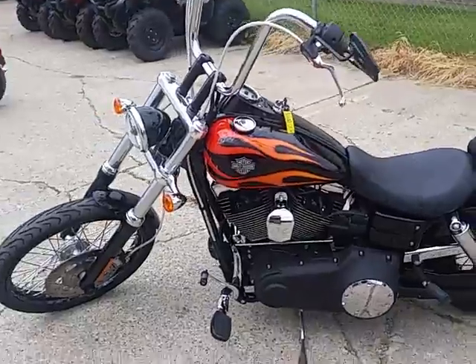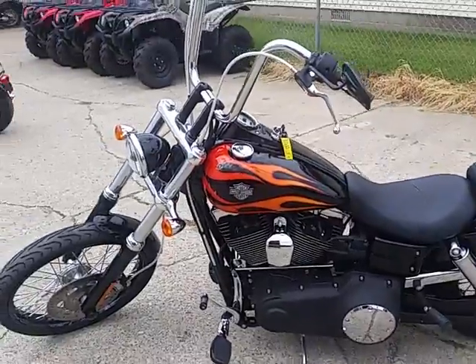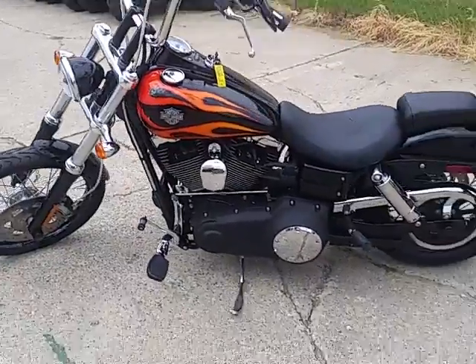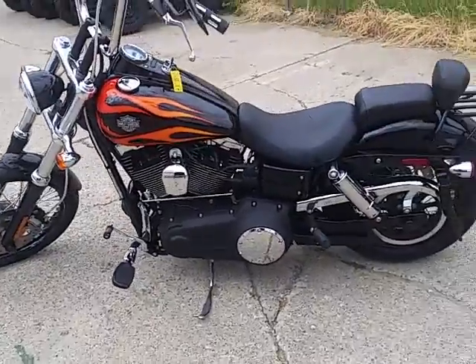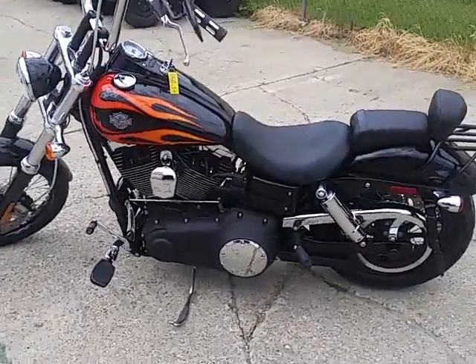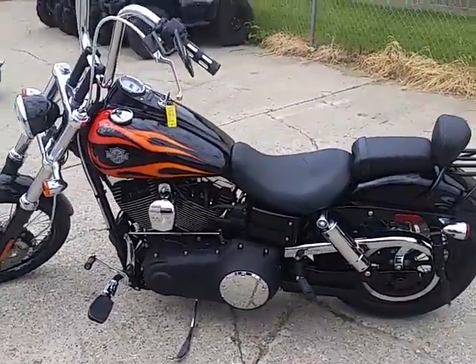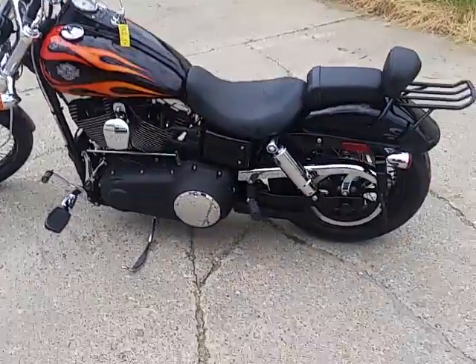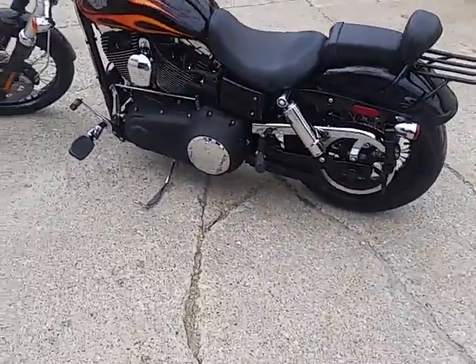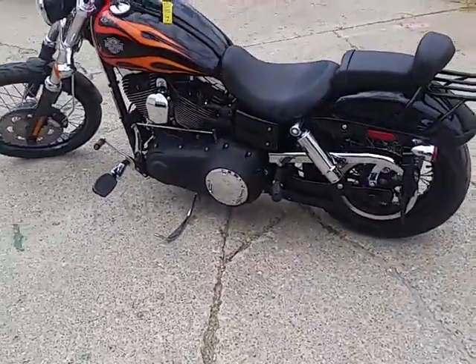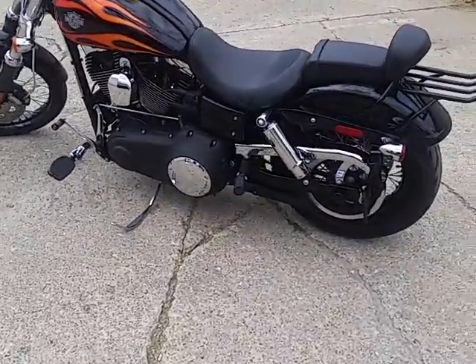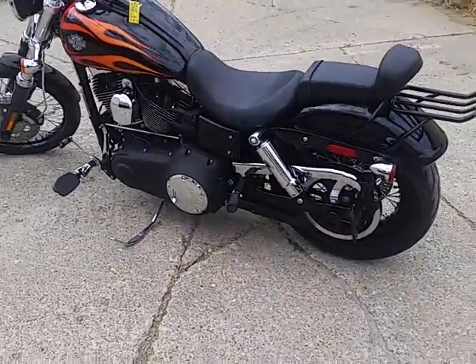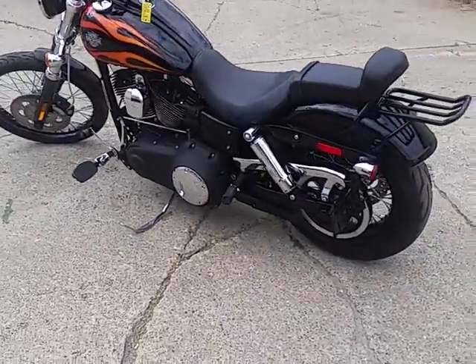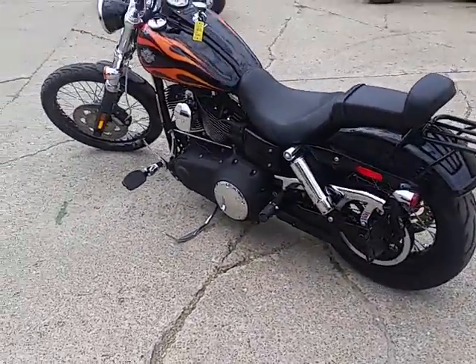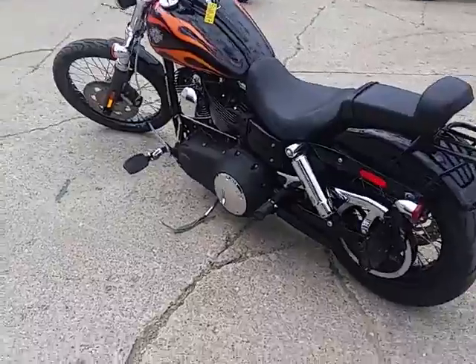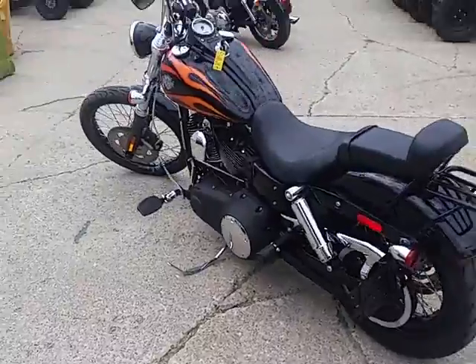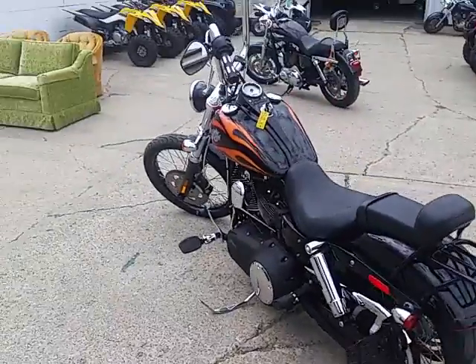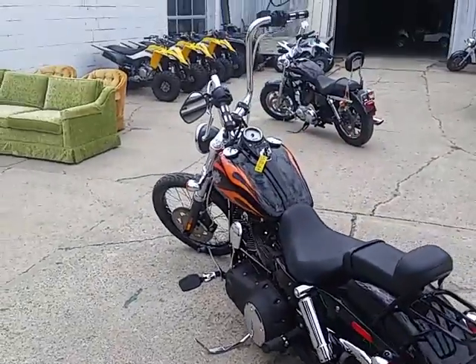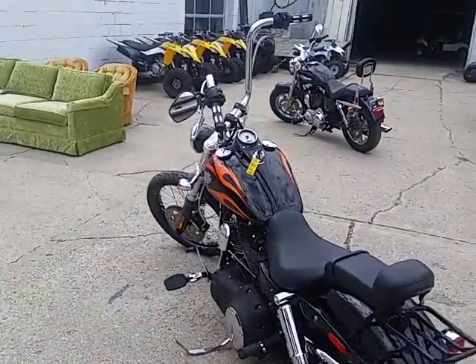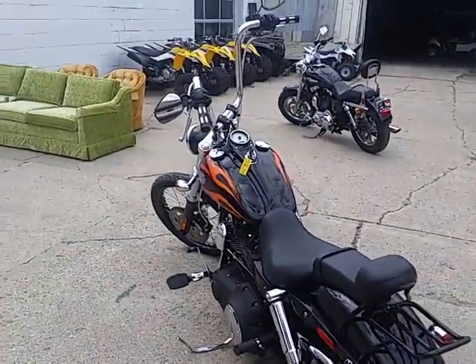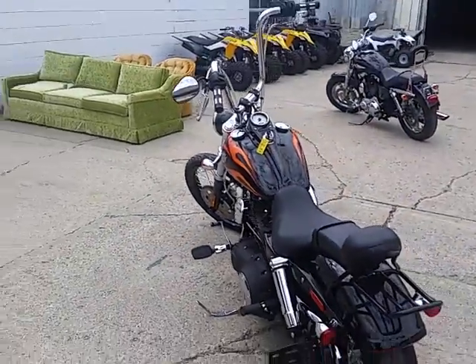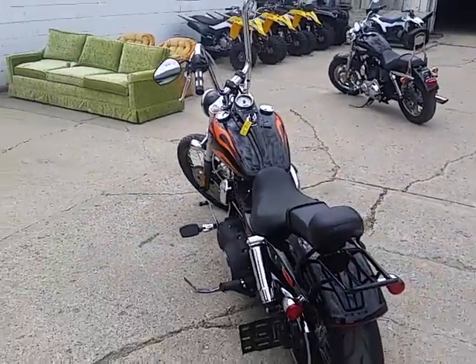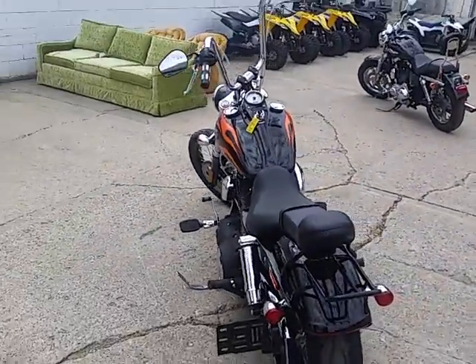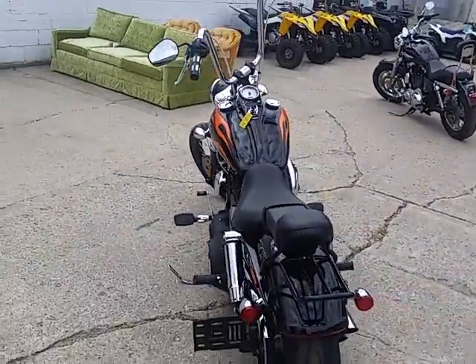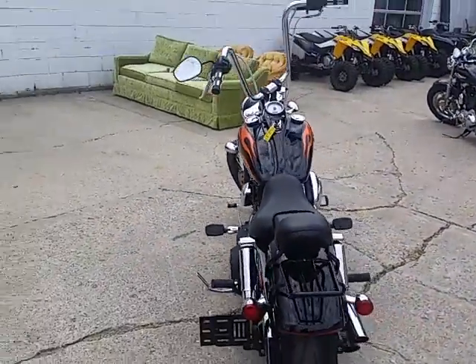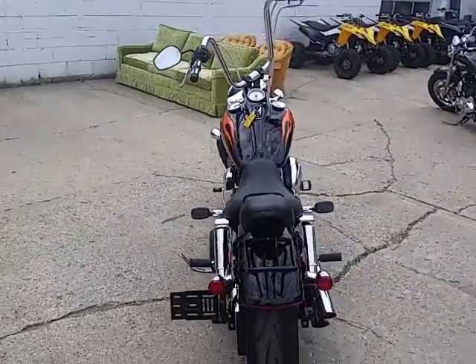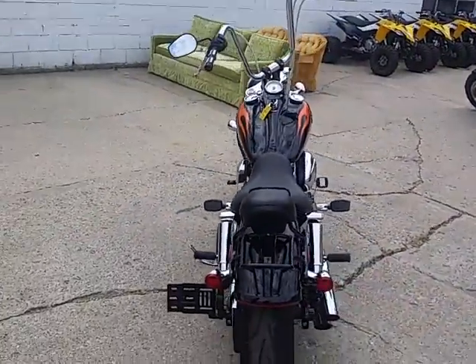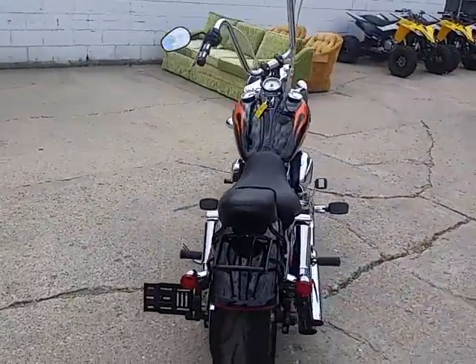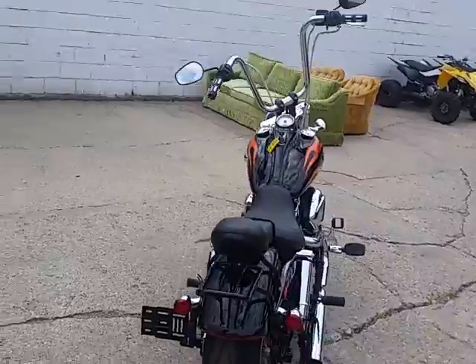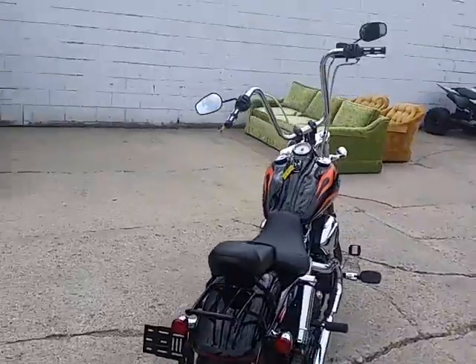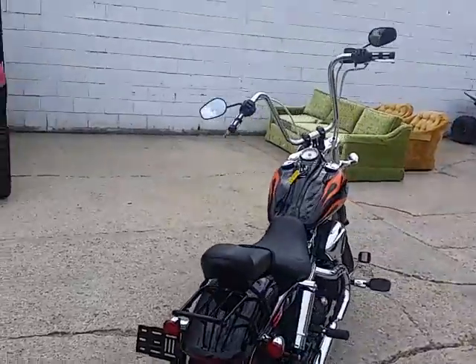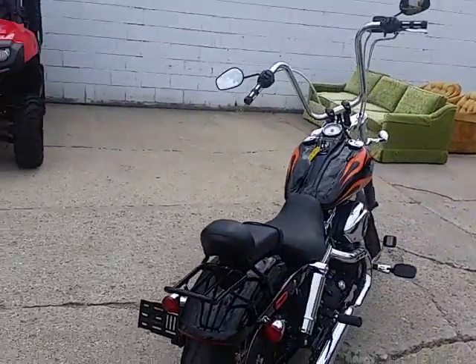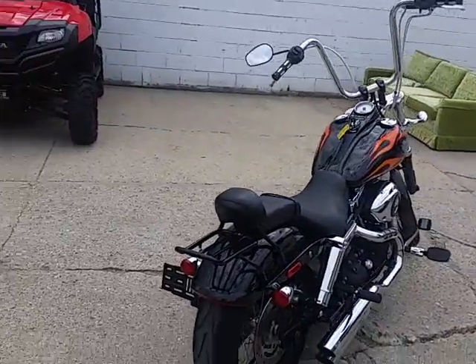Hey, anybody looking for a super cool Harley-Davidson, we got it here at Approval Power Sports. This one's a 2011 Harley-Davidson Dyna Wide Glide. This bike's not even broken in yet — it's got 1,363 miles.